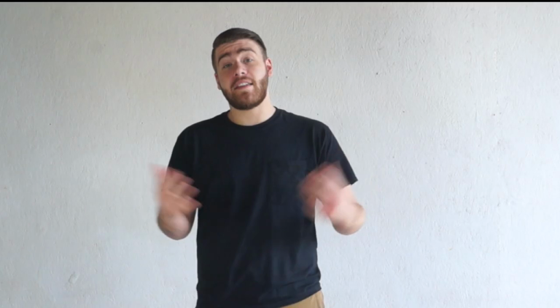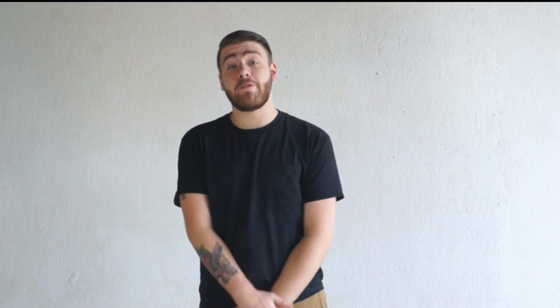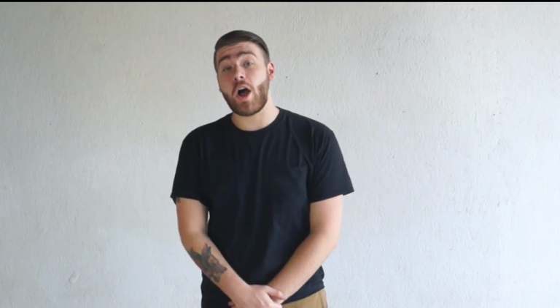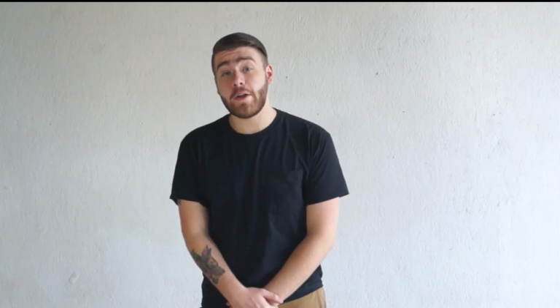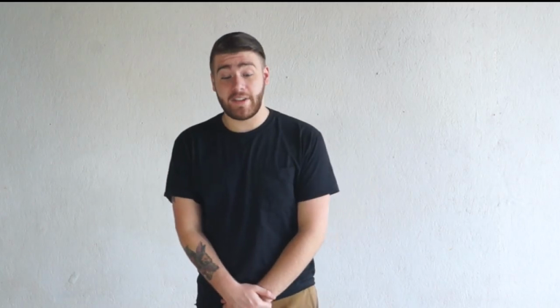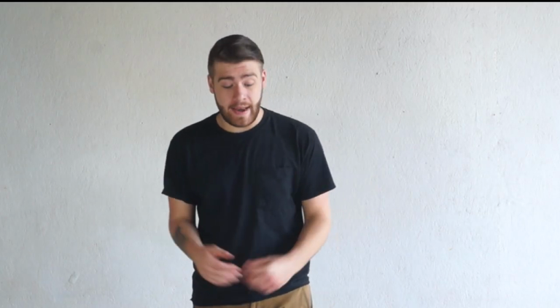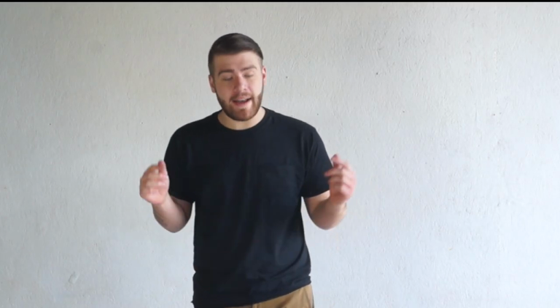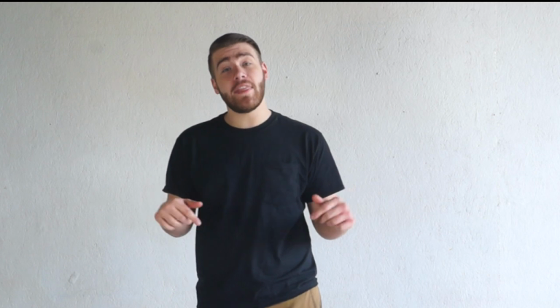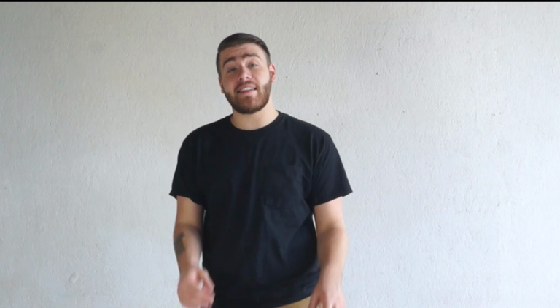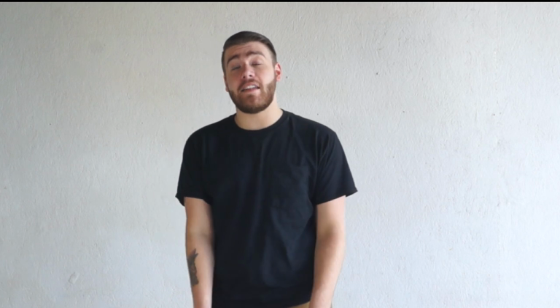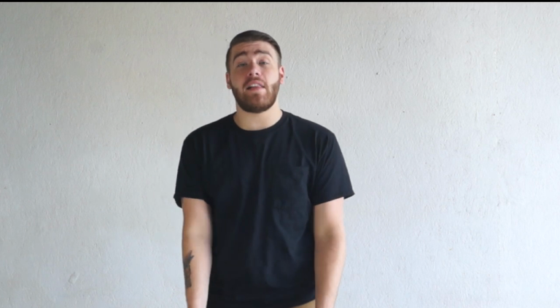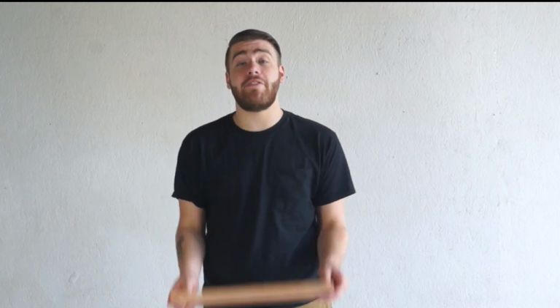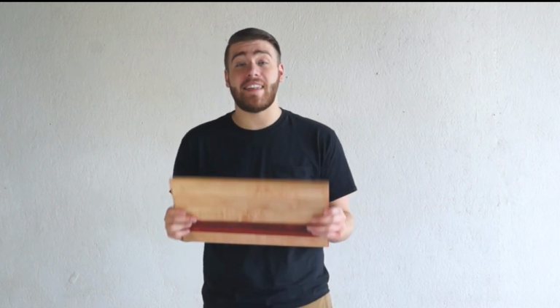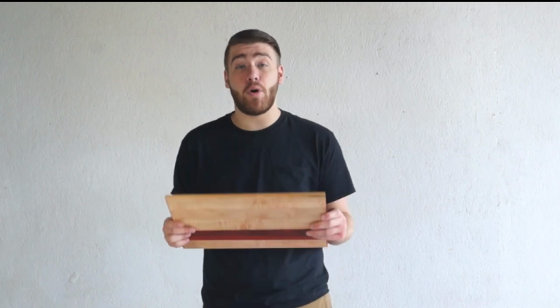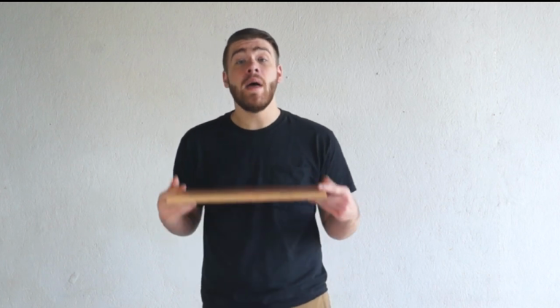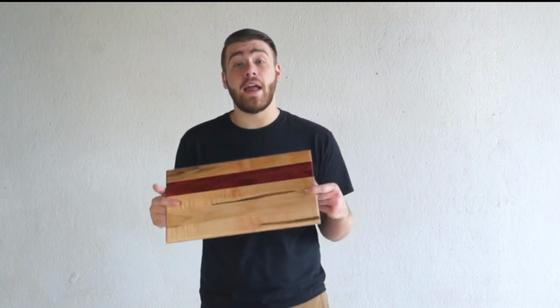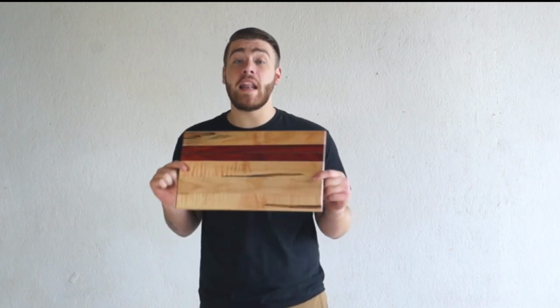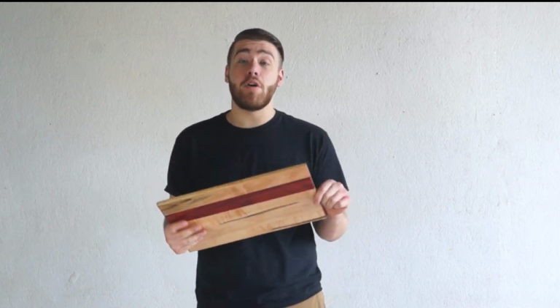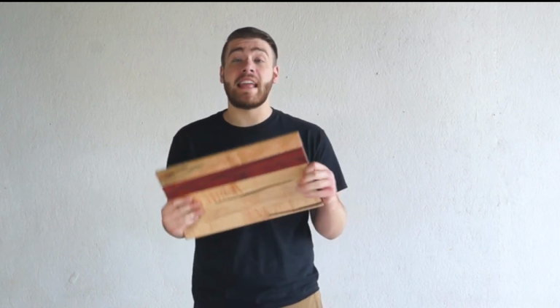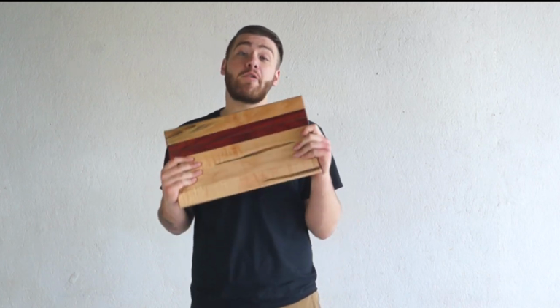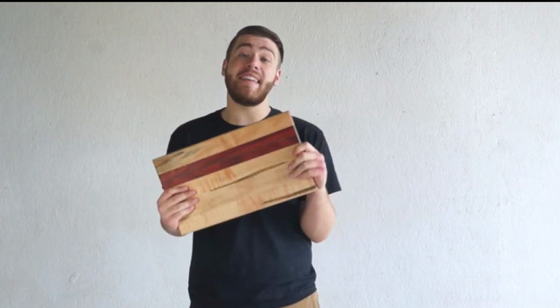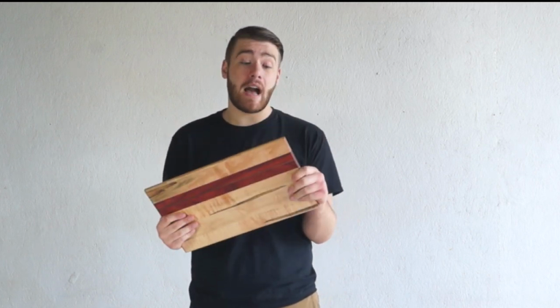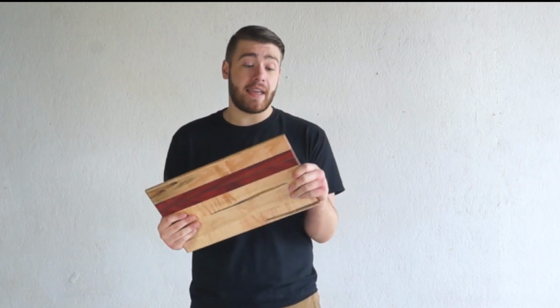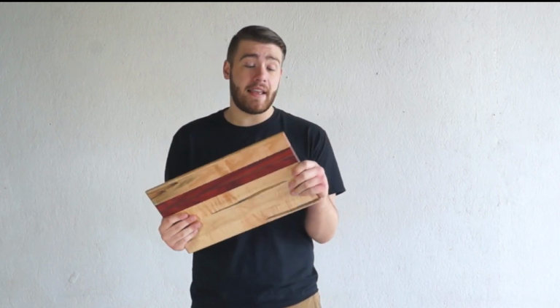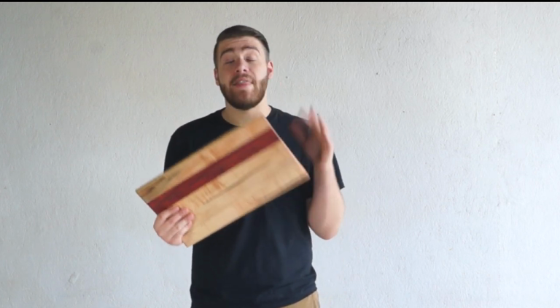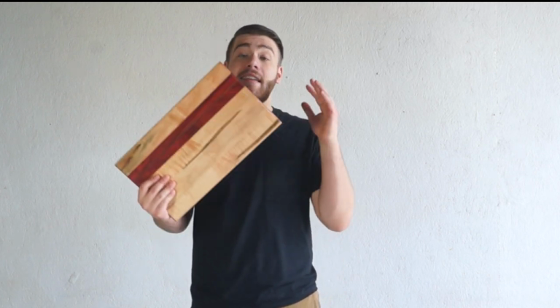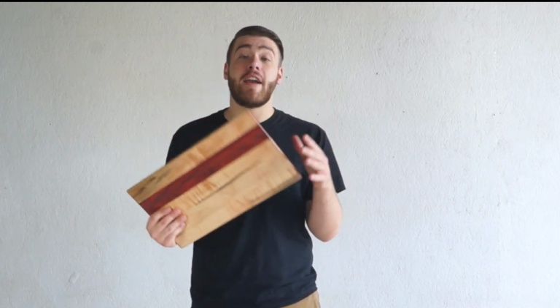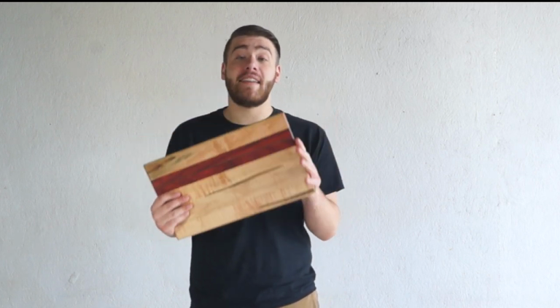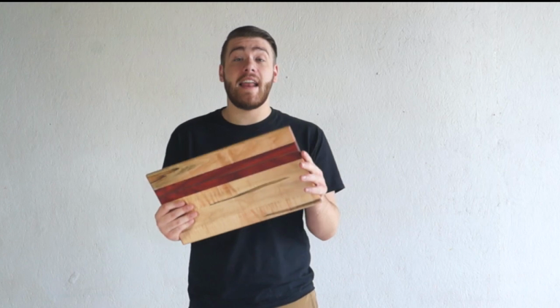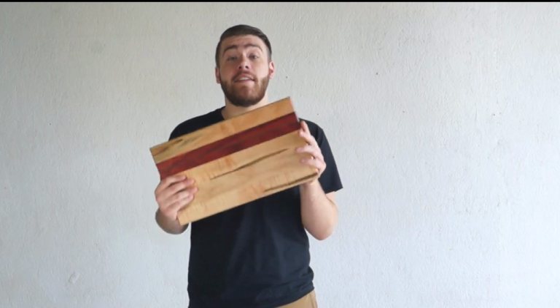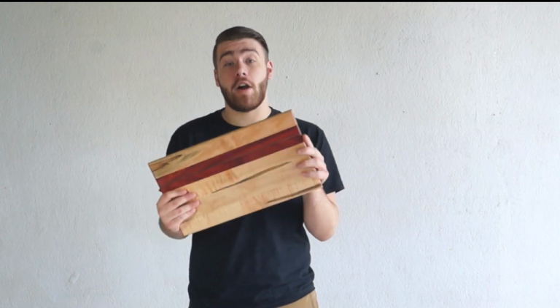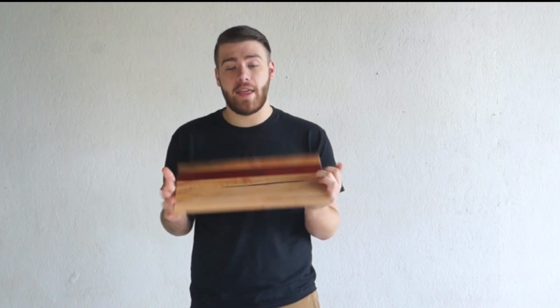So that's really all there is to it. This design is relatively simple, but cutting boards can get crazy complicated and this is a great design to start with.